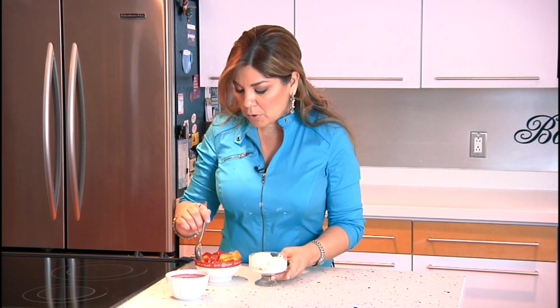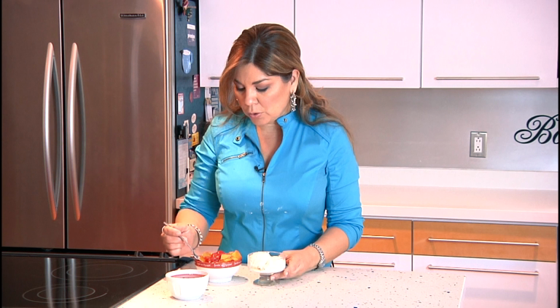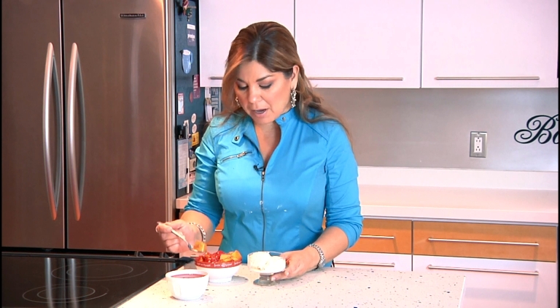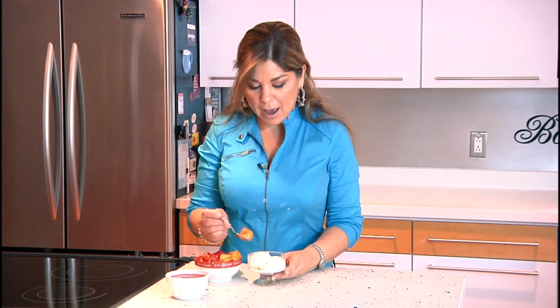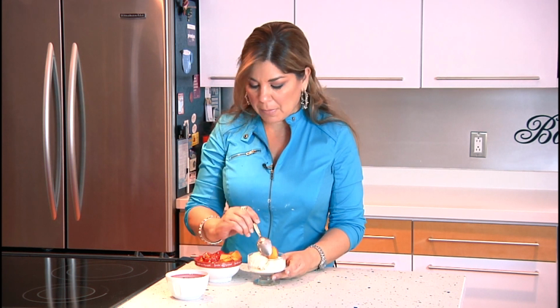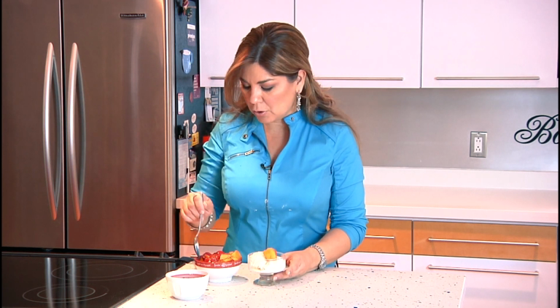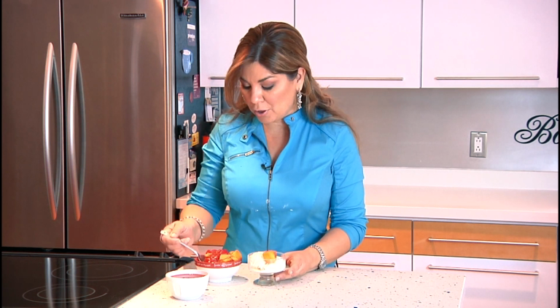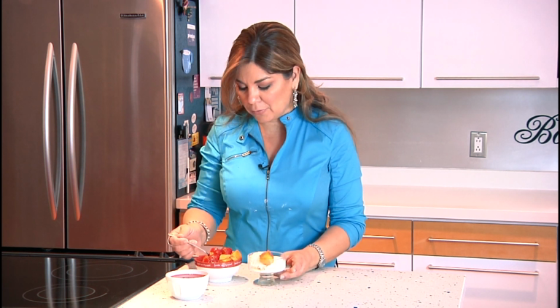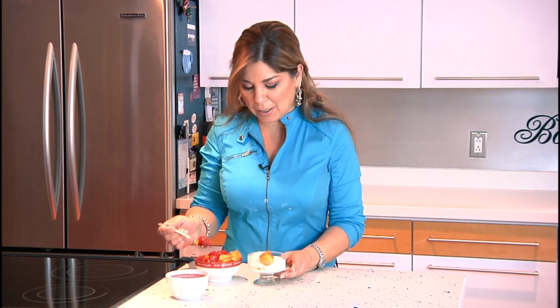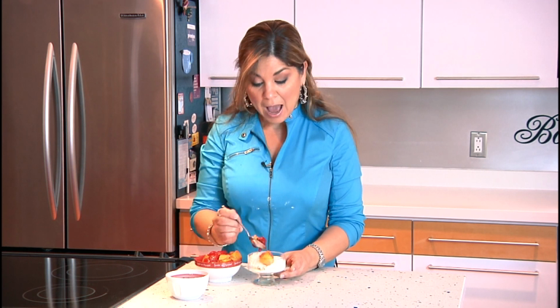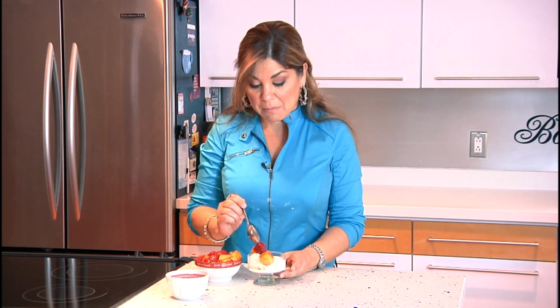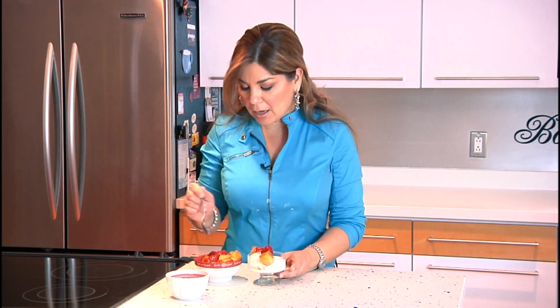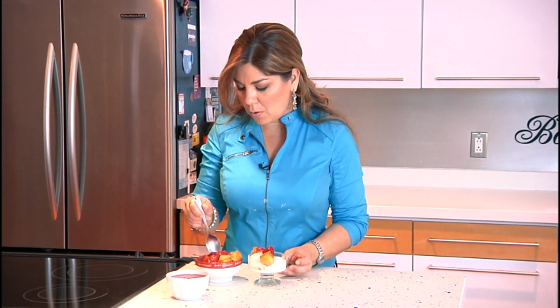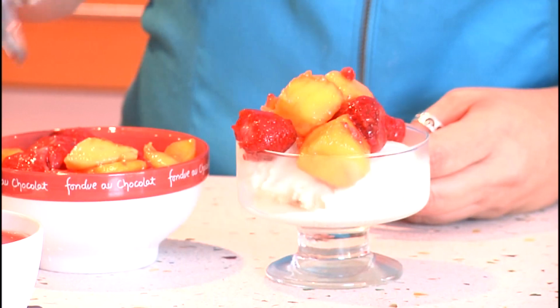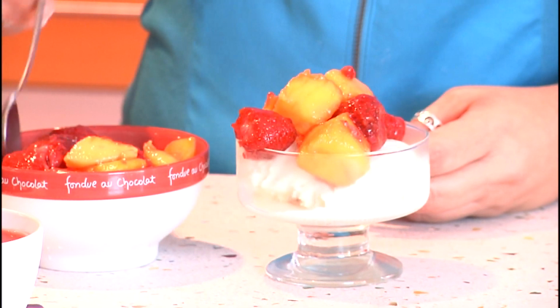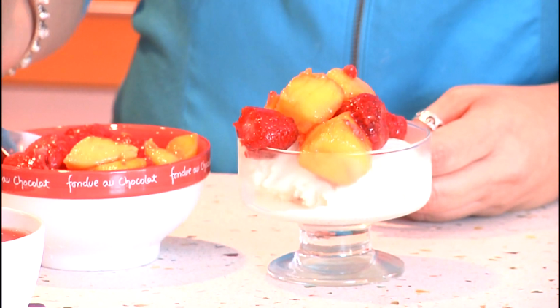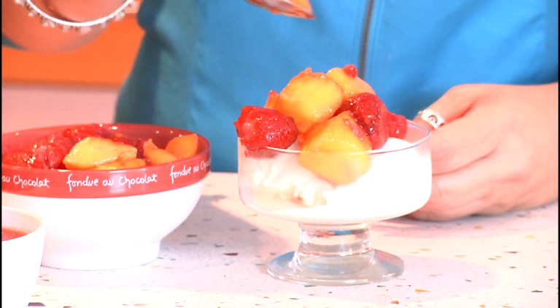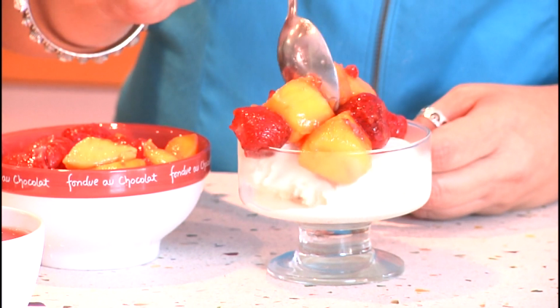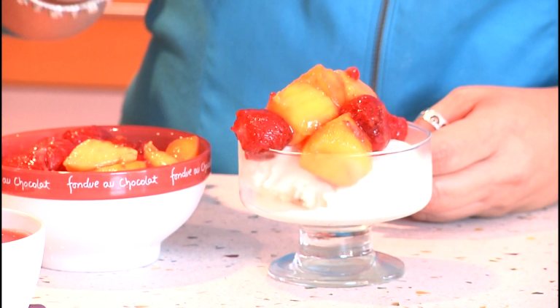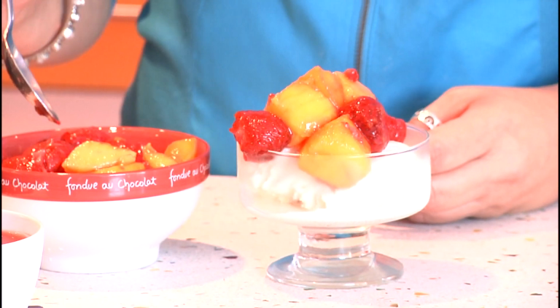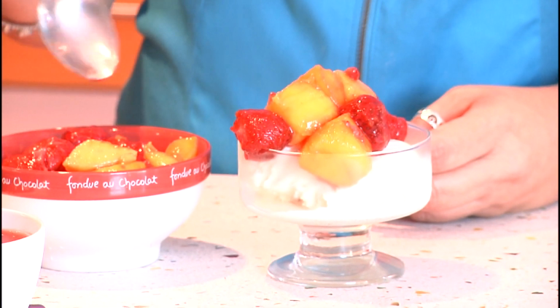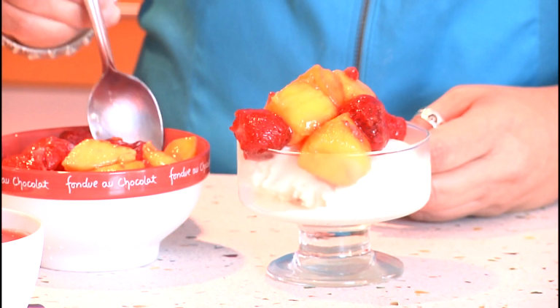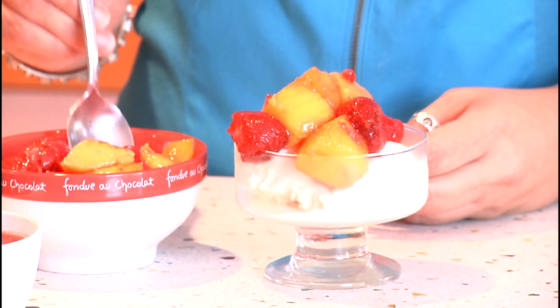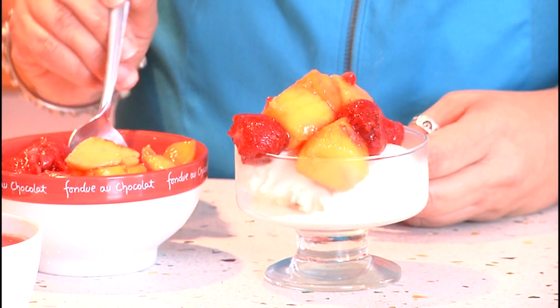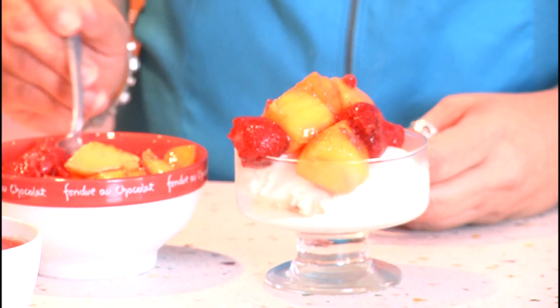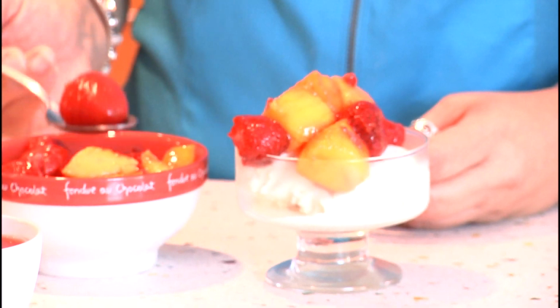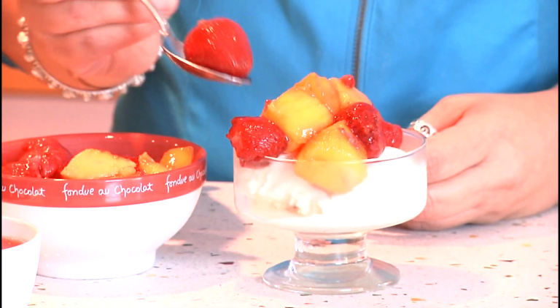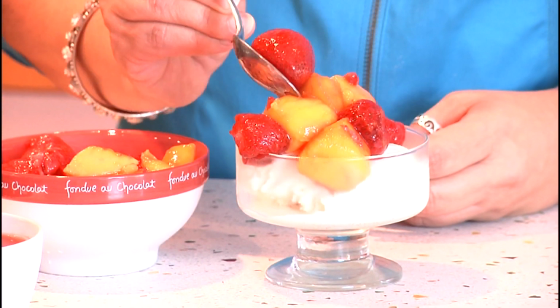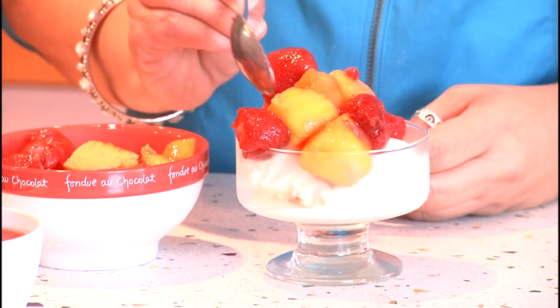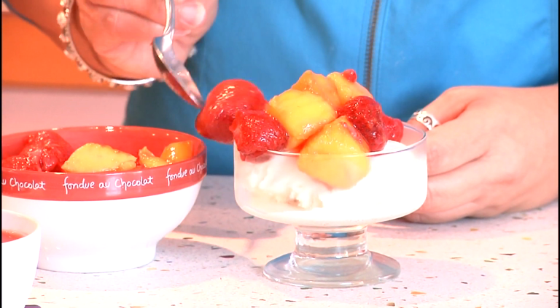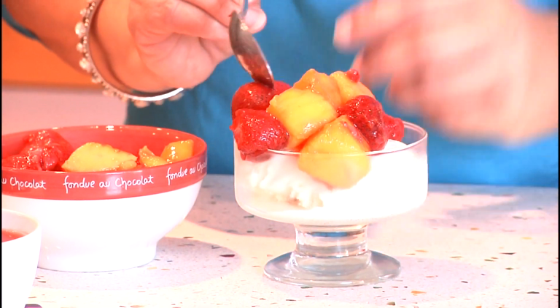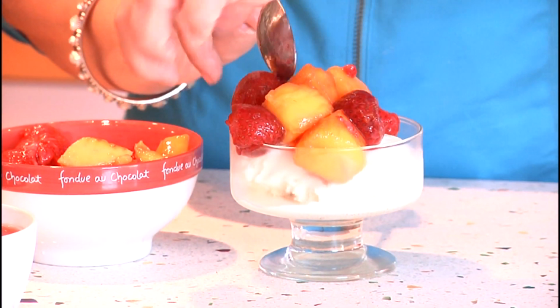Using my vanilla ice cream, I'm going to put a couple of fruits here. I'm using mango — it looks so yummy and delicious. I love mango, it's one of my favorites. And strawberries are so good and delicious too.